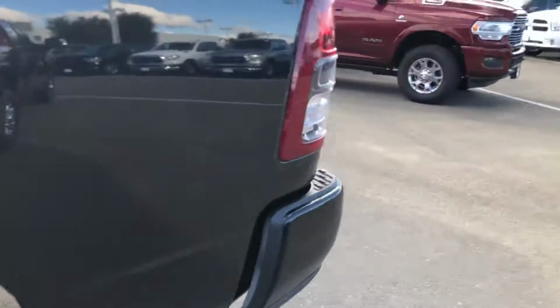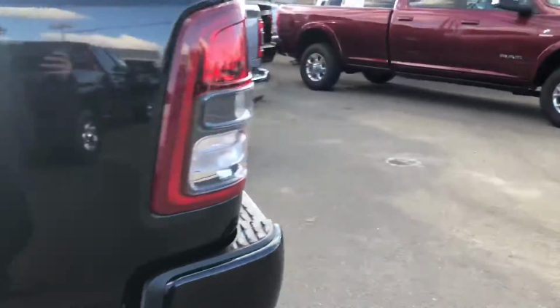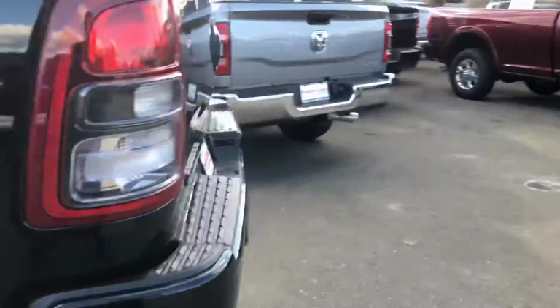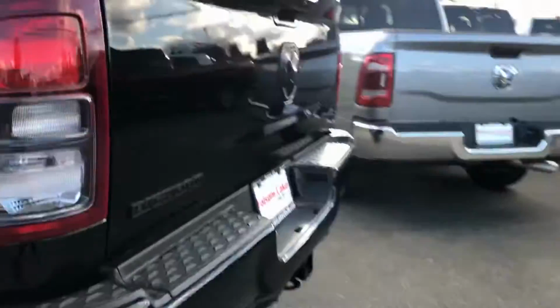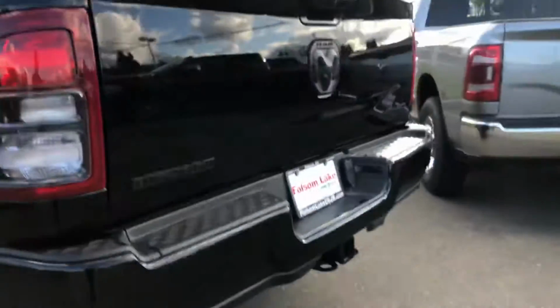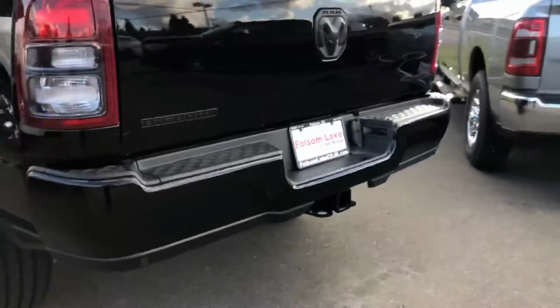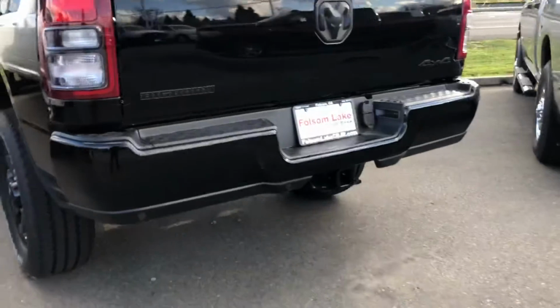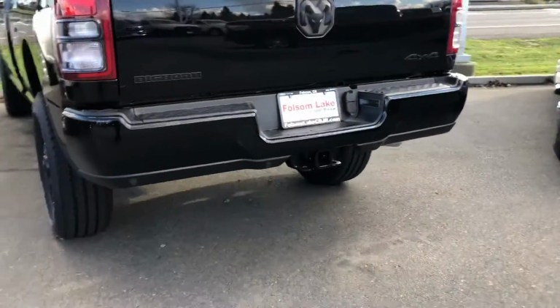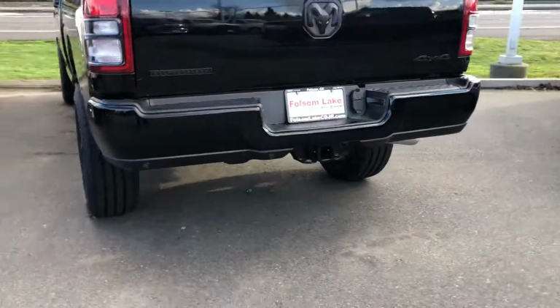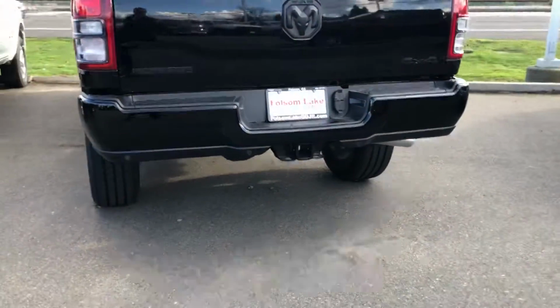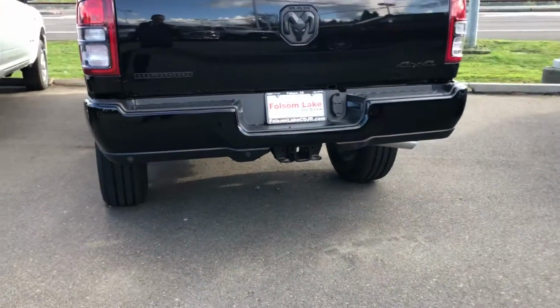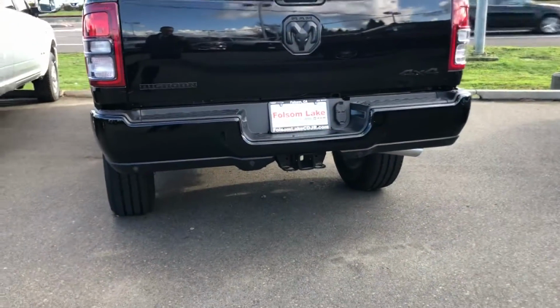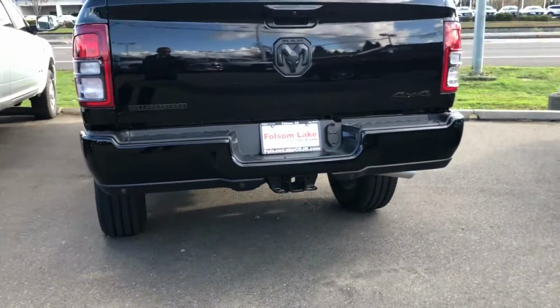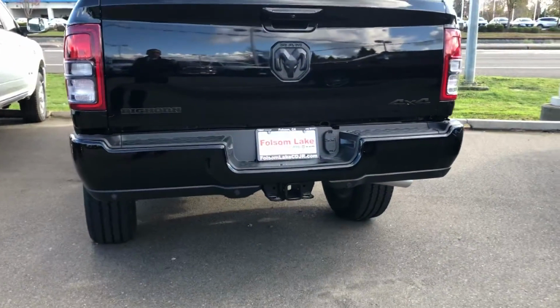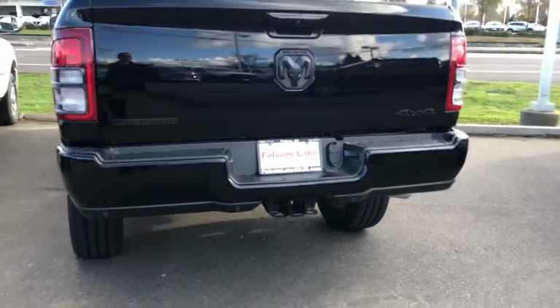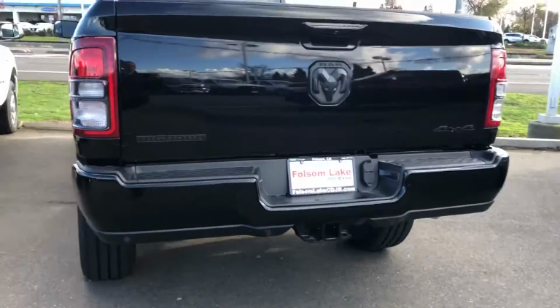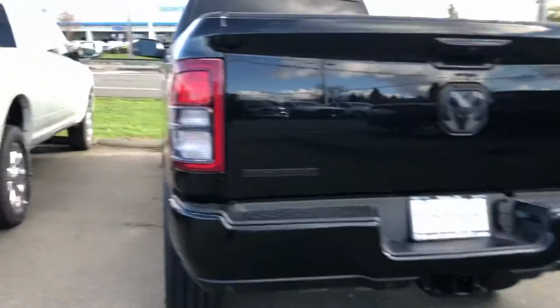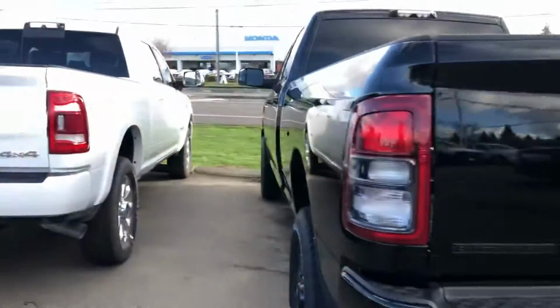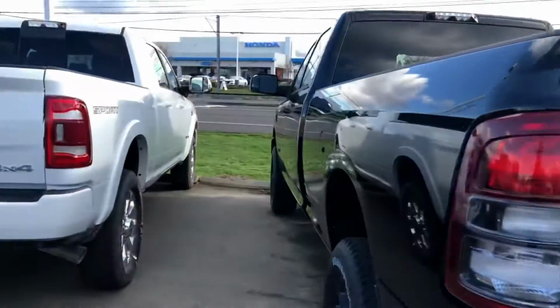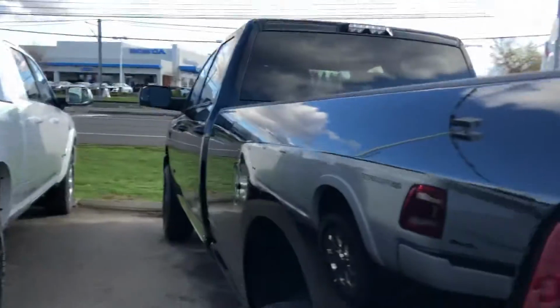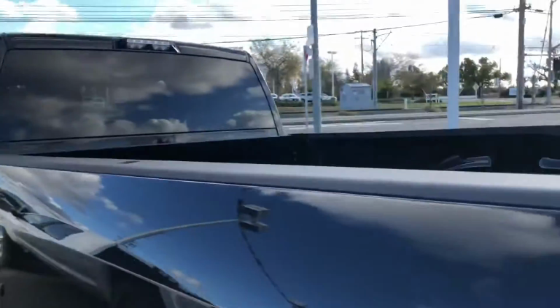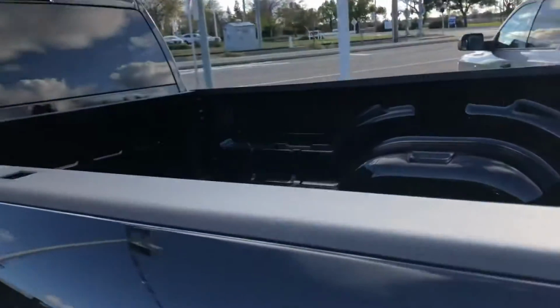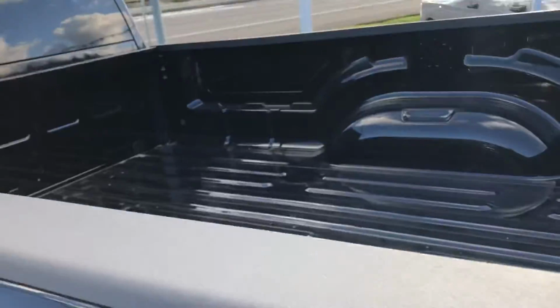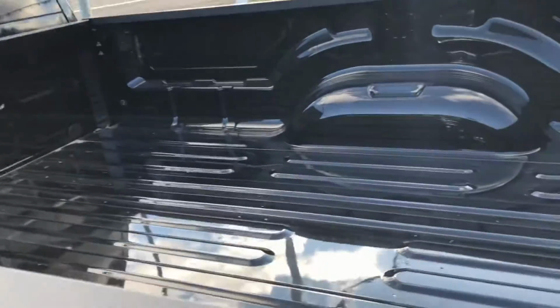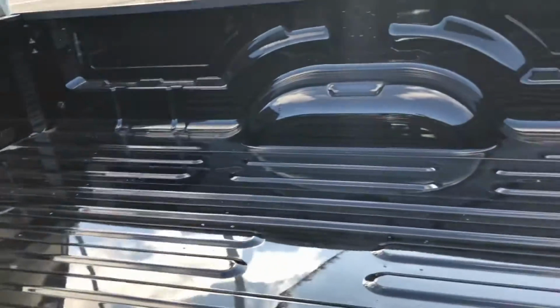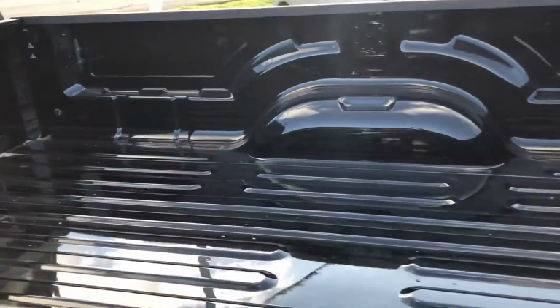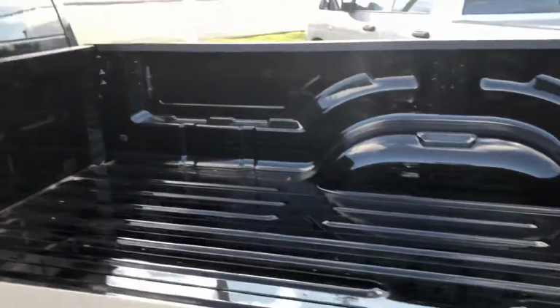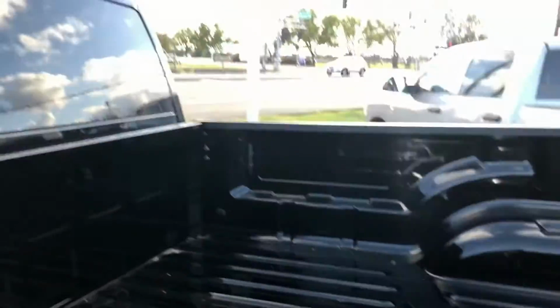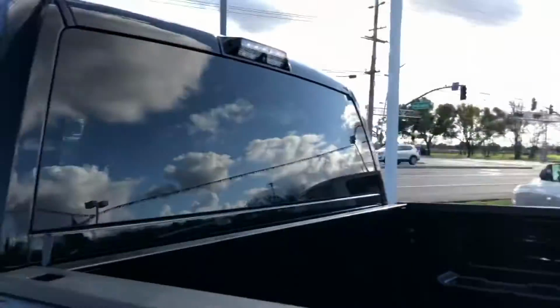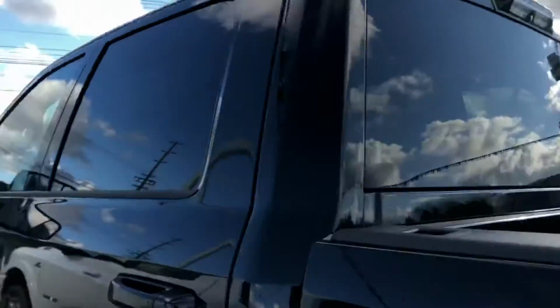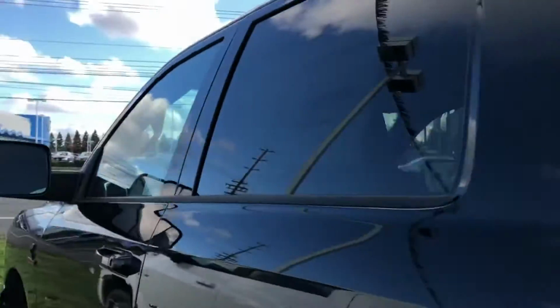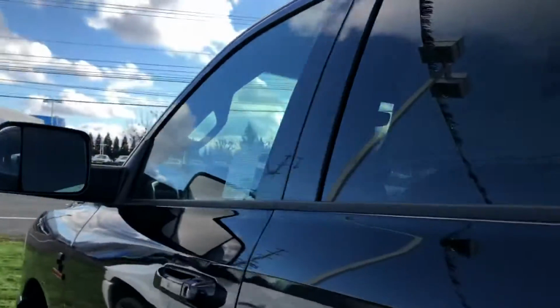Coming around to the back, you can see you also have your tow hitch with the seven and four pin wiring harness. There's no bed liner in this one.